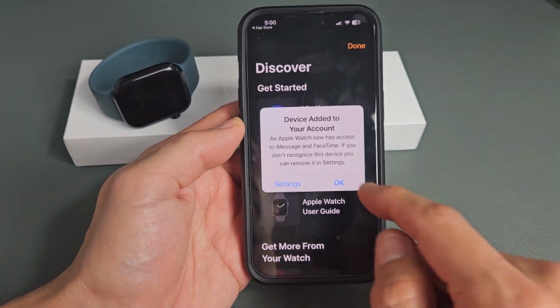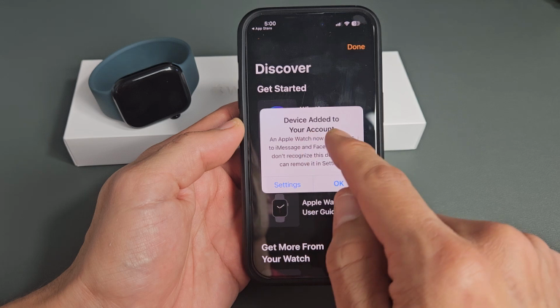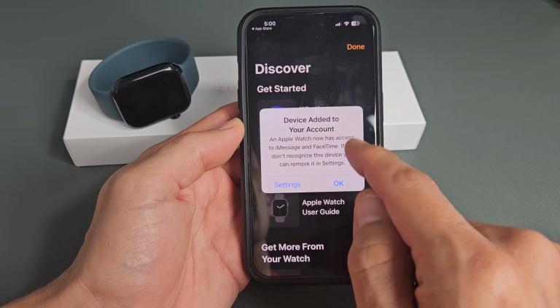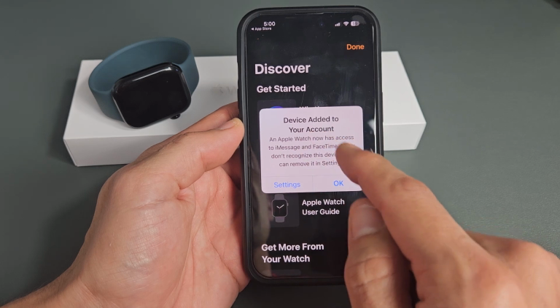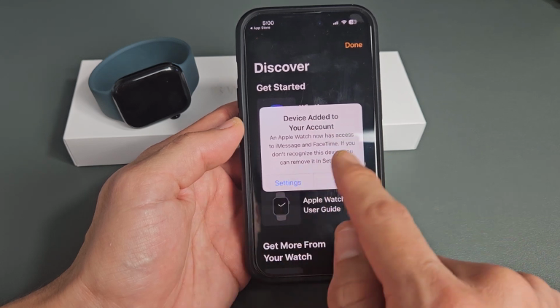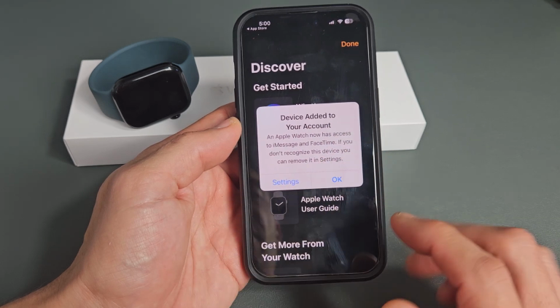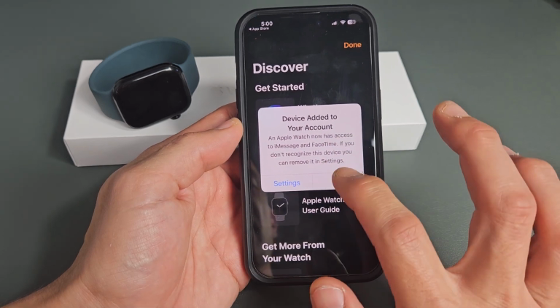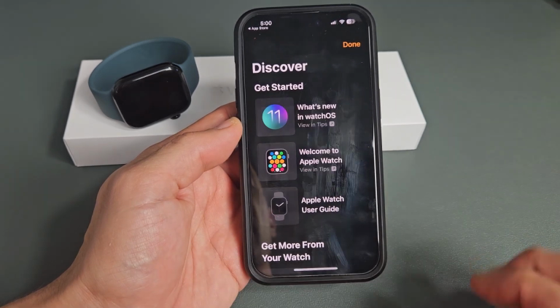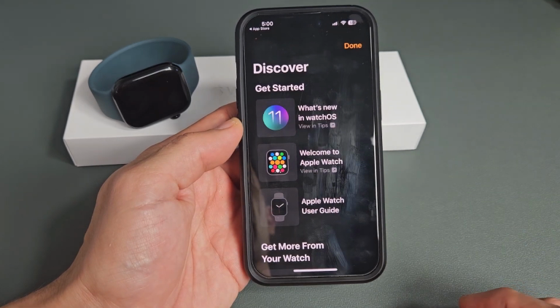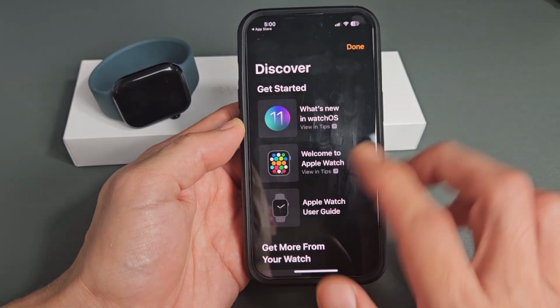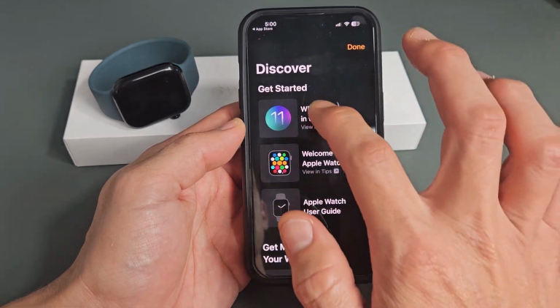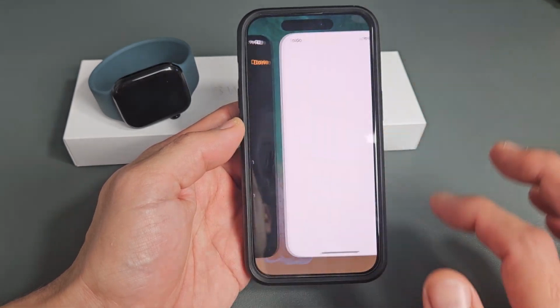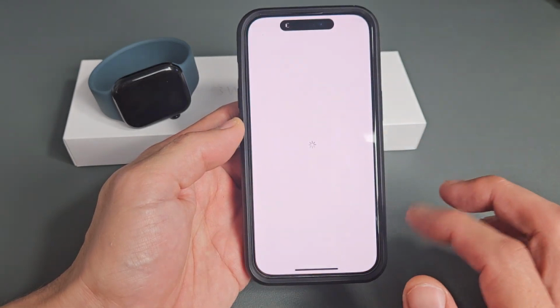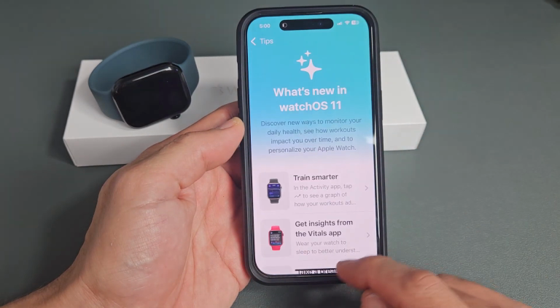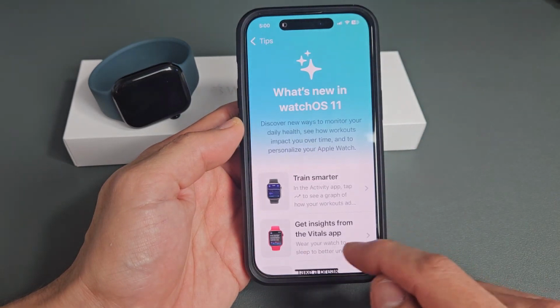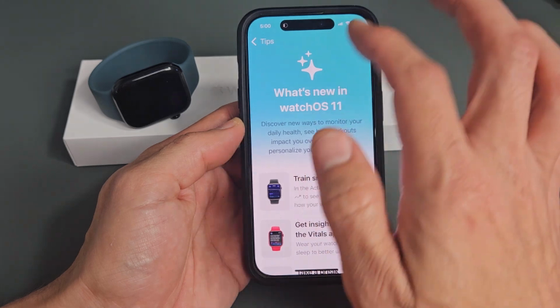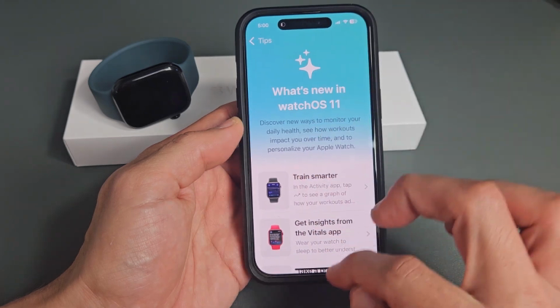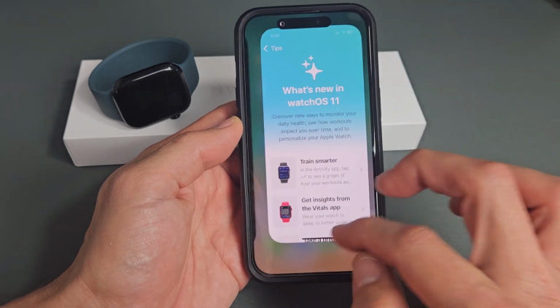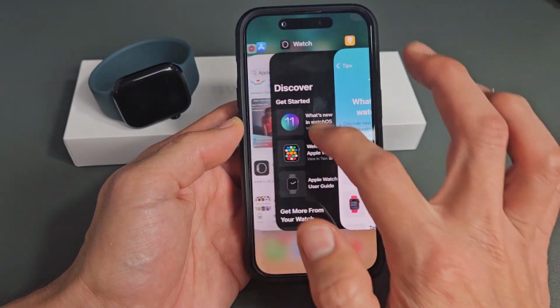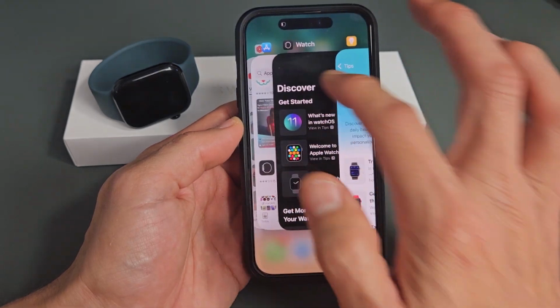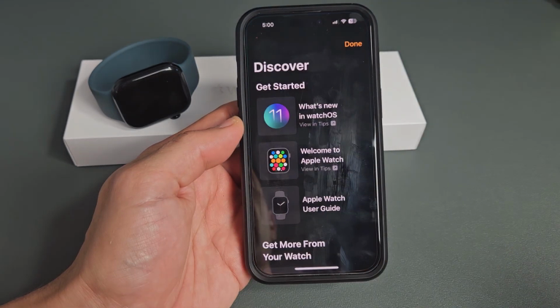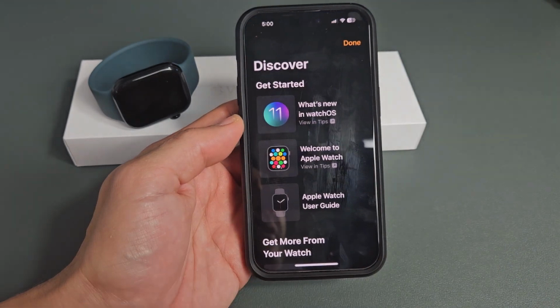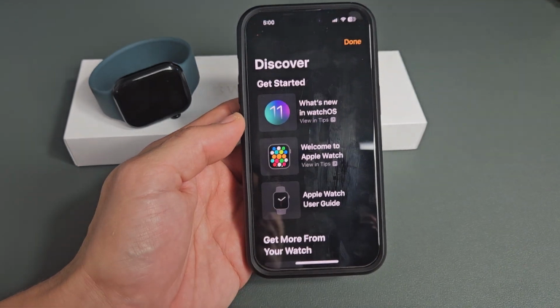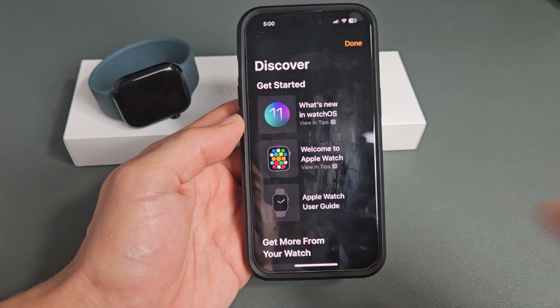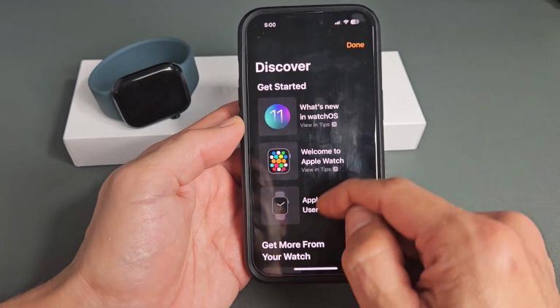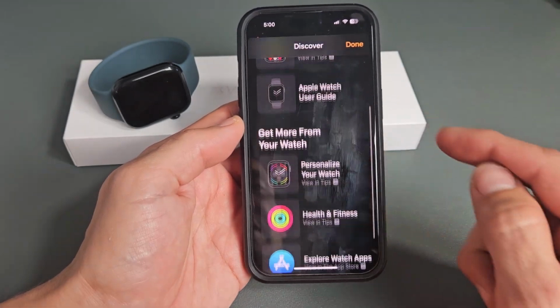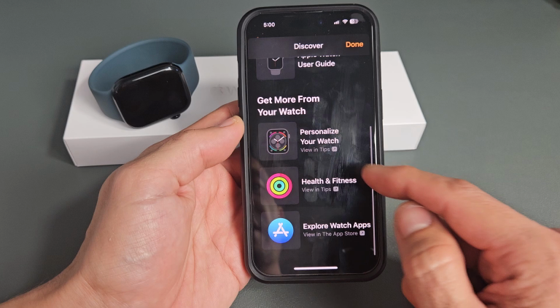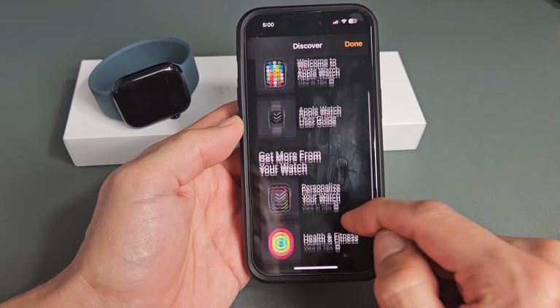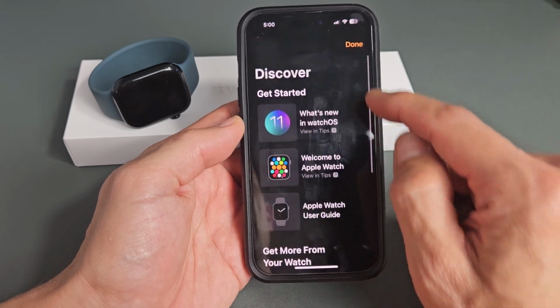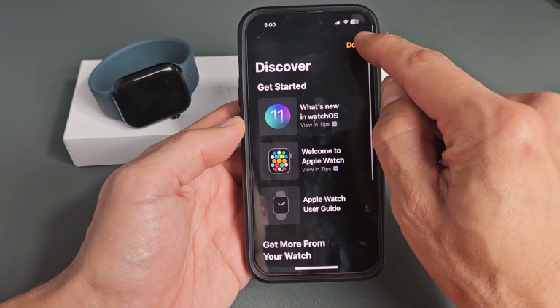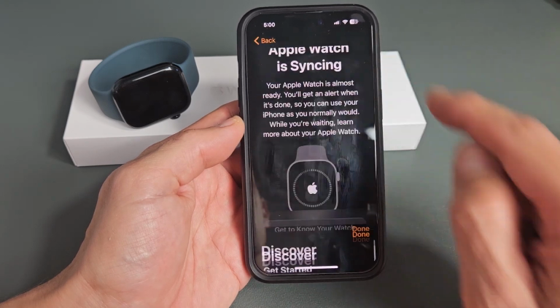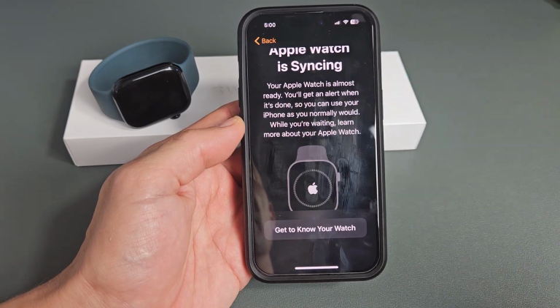I just got a message: device added to your account. That's okay with me. You still have the tutorial here — you can go ahead and start reading through that if you wish, all of these down here. If not, you can just tap on Done.